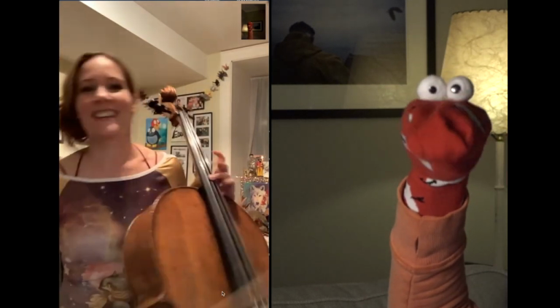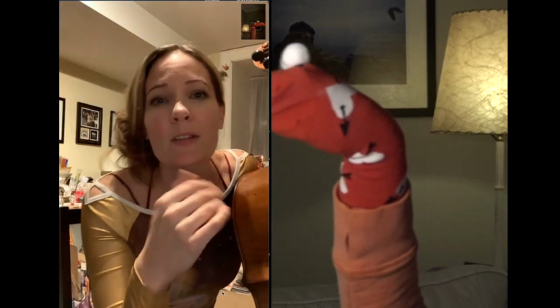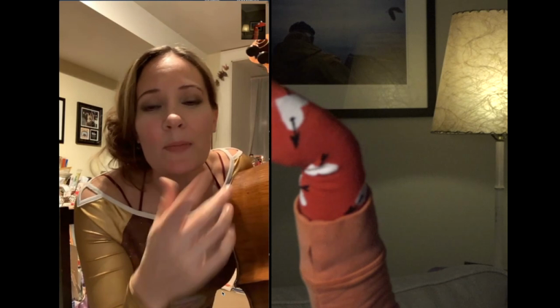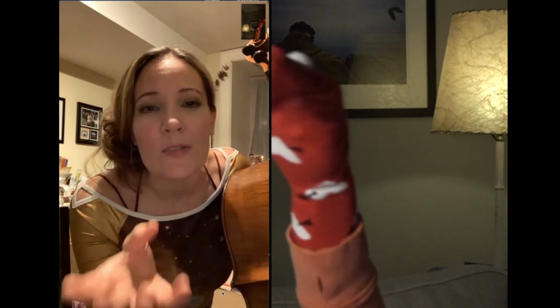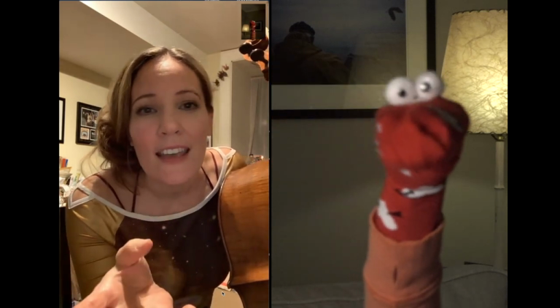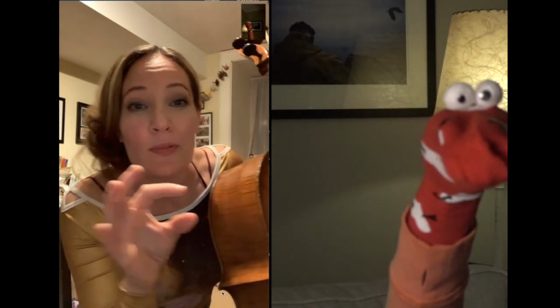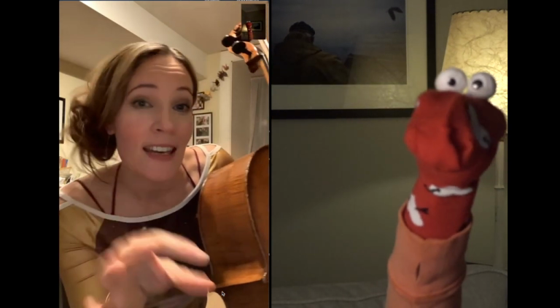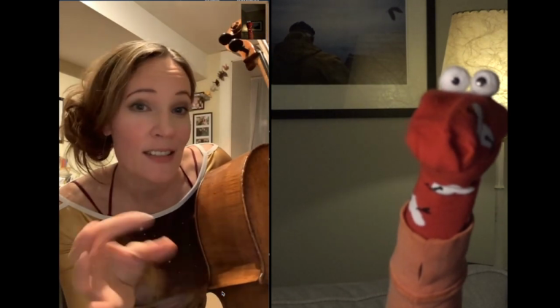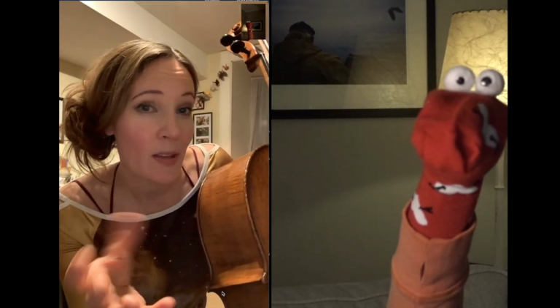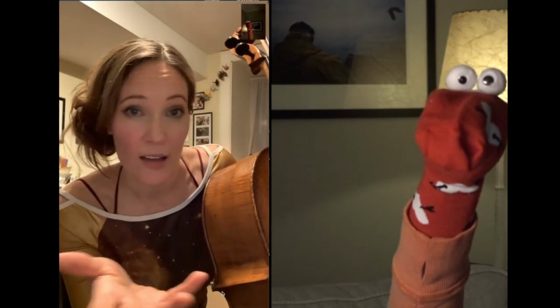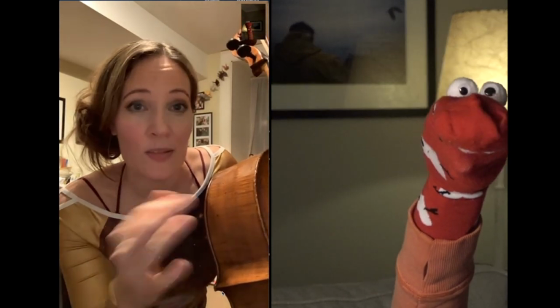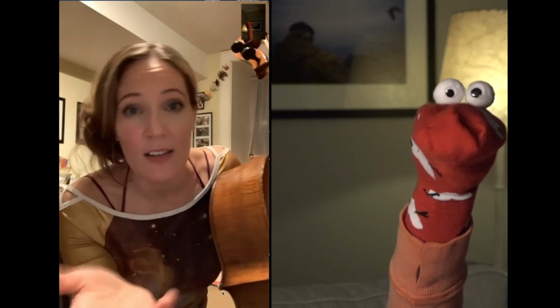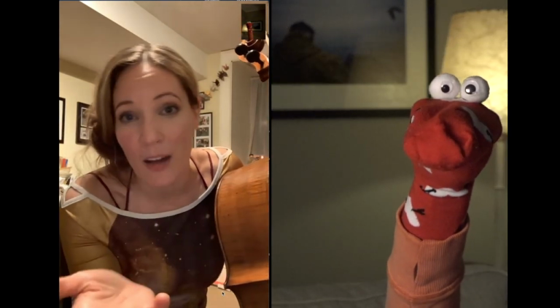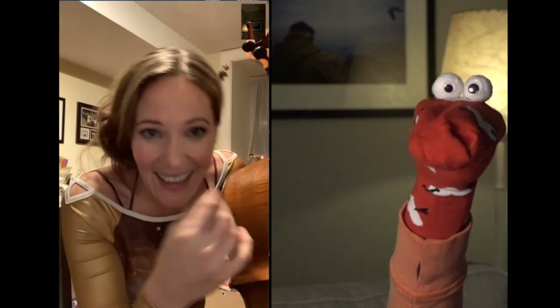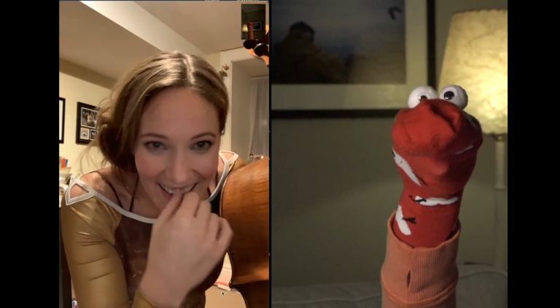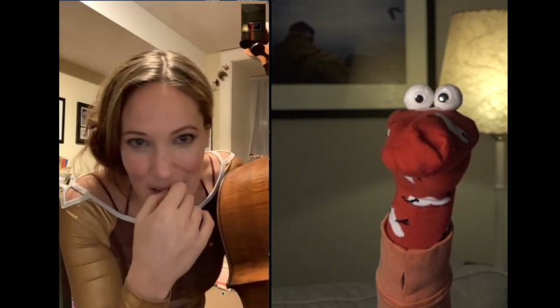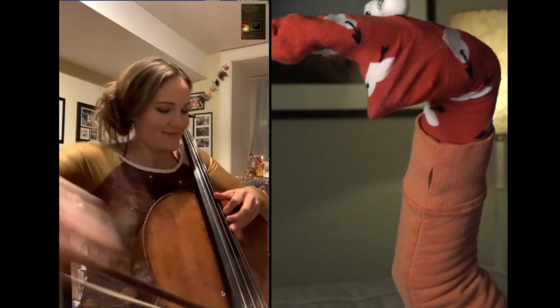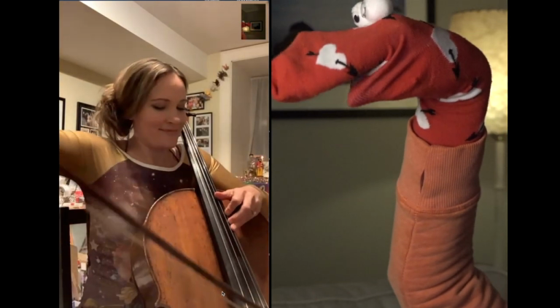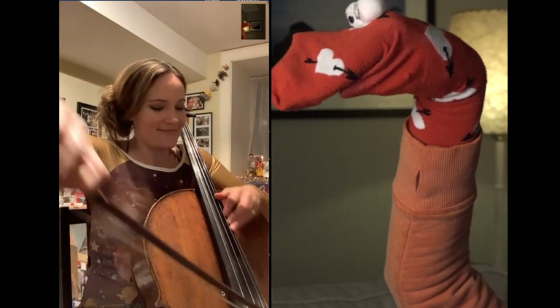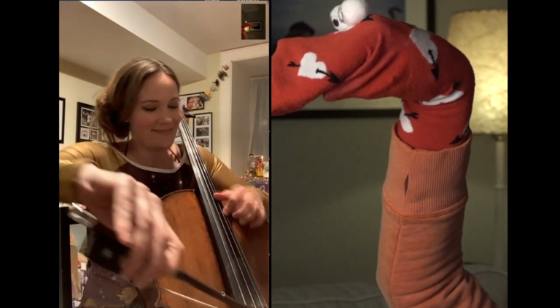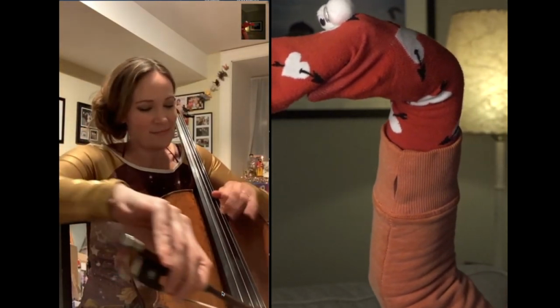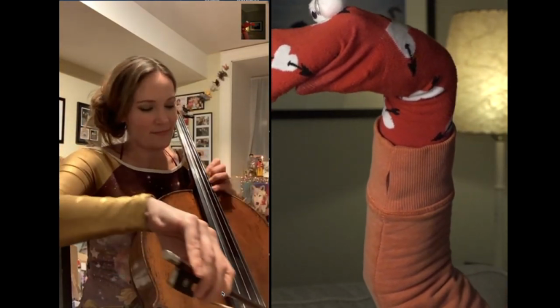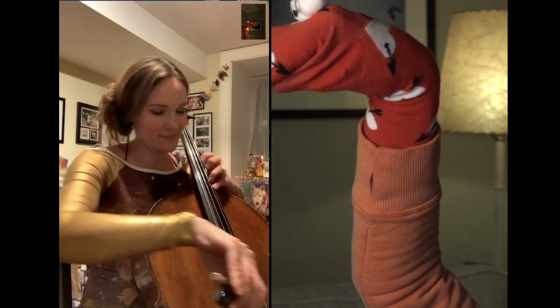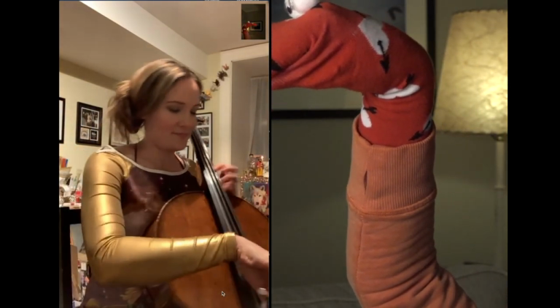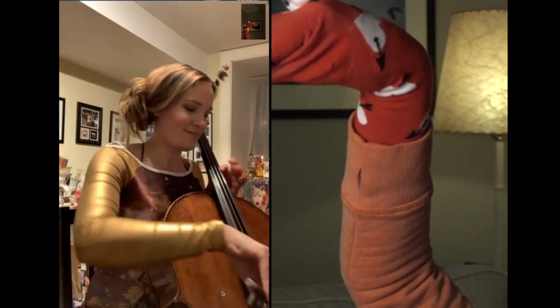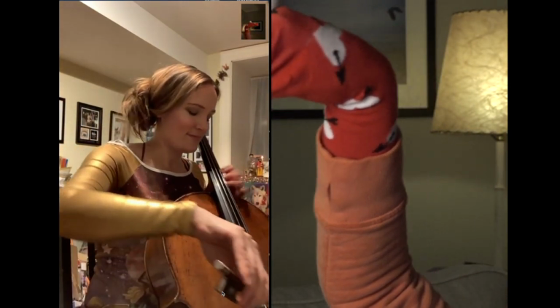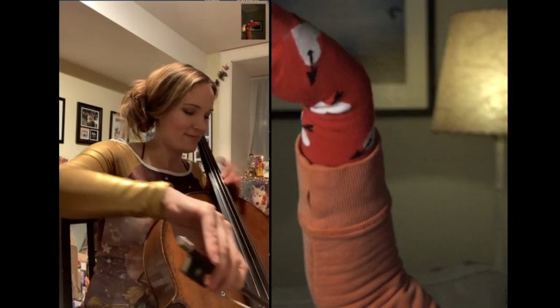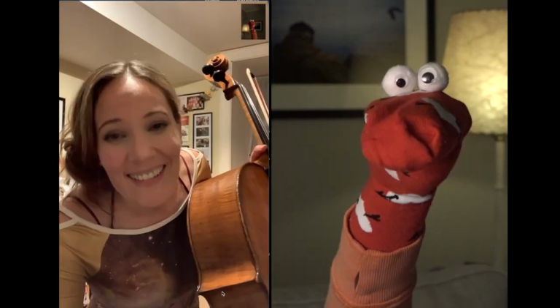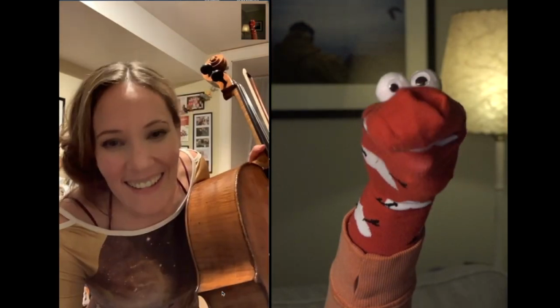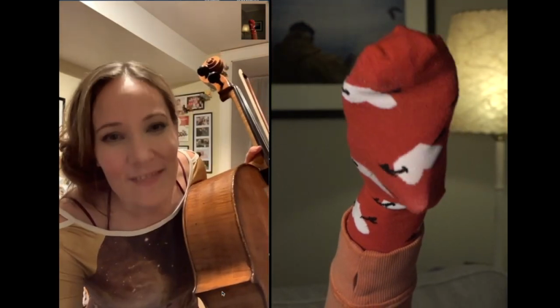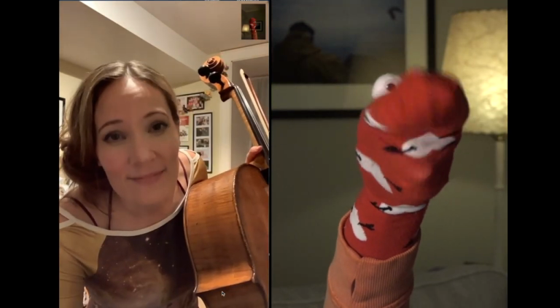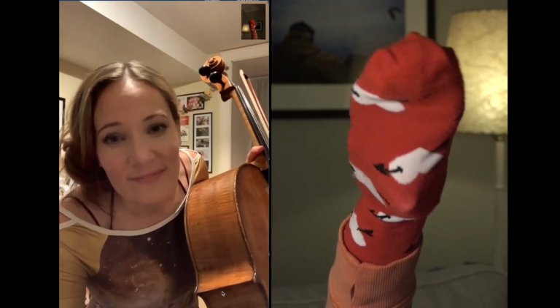I'm going to play a piece of music that's pretending to be a swan — it's supposed to sound like a swan. Quack. Quackity quack, don't swan back.